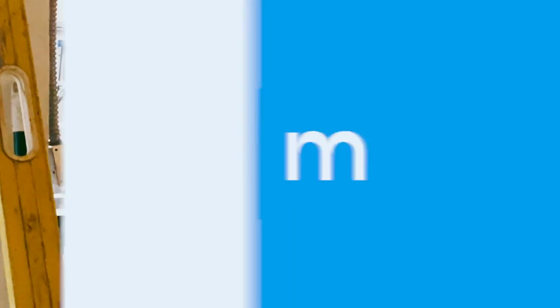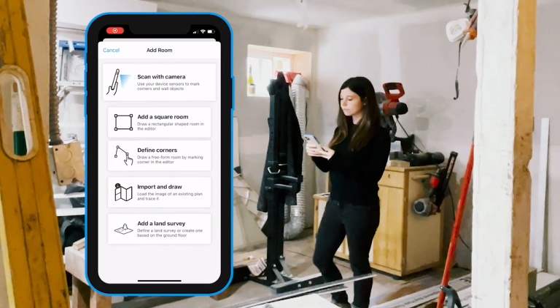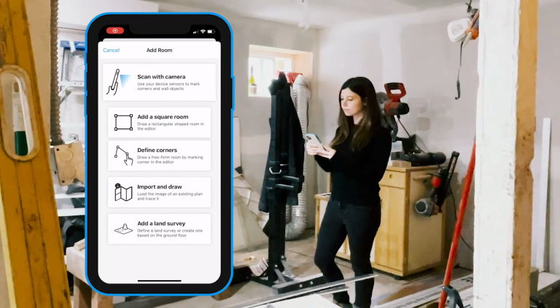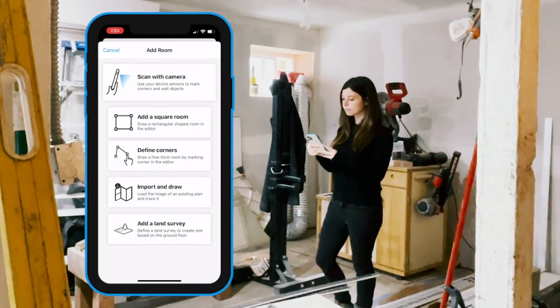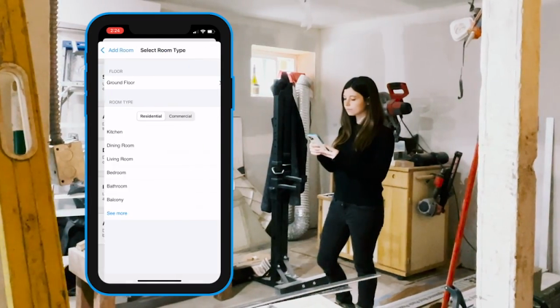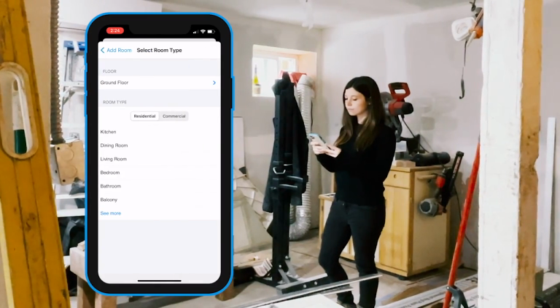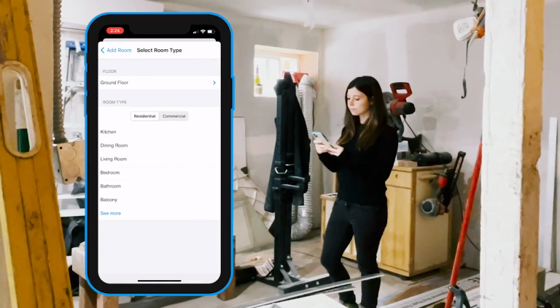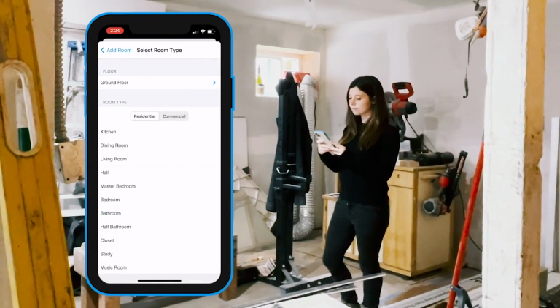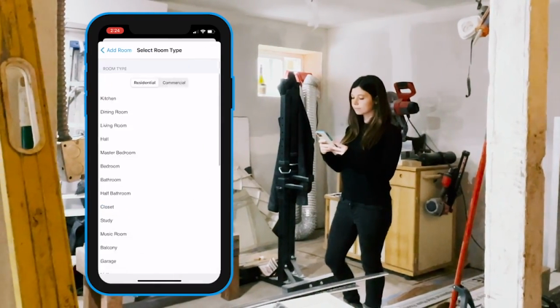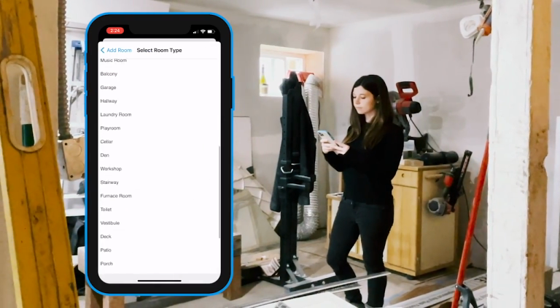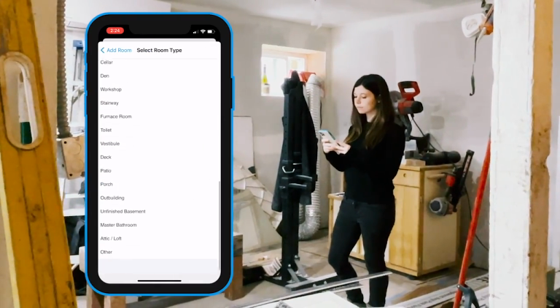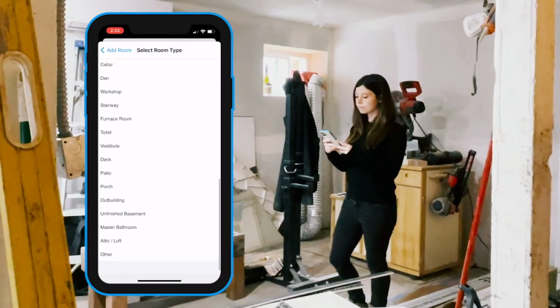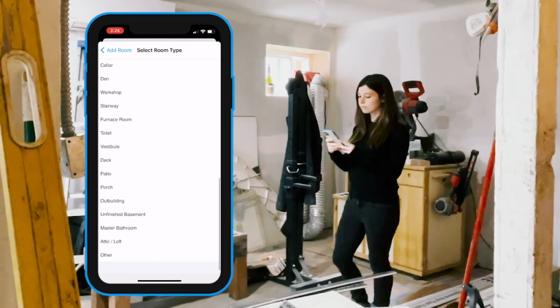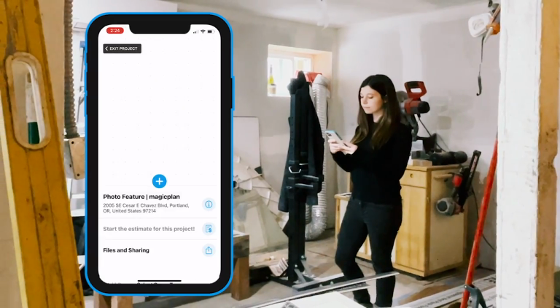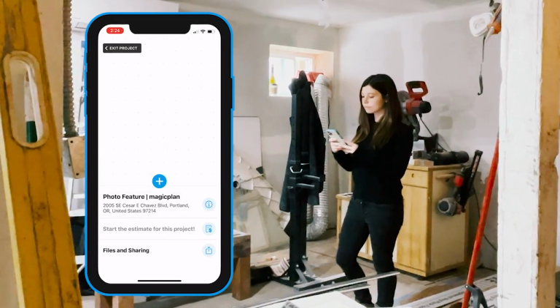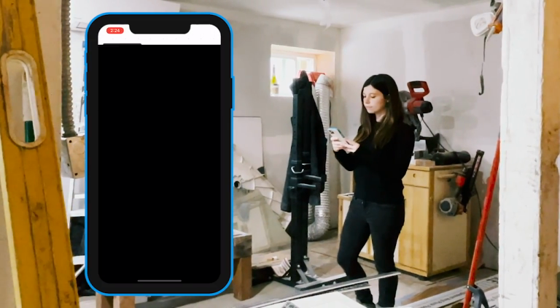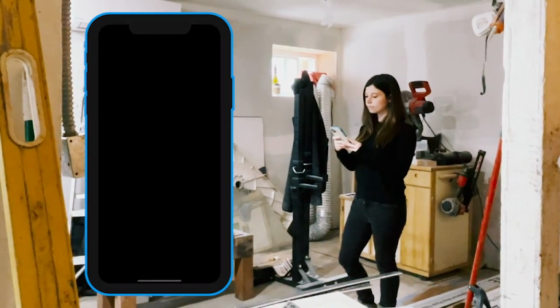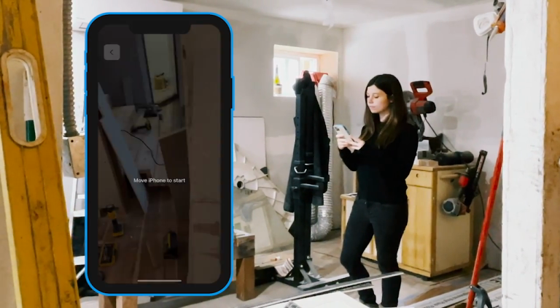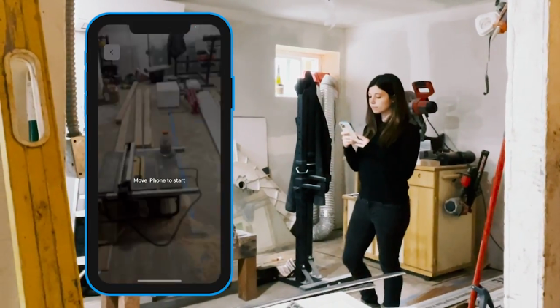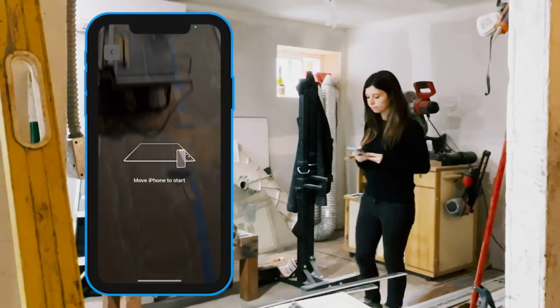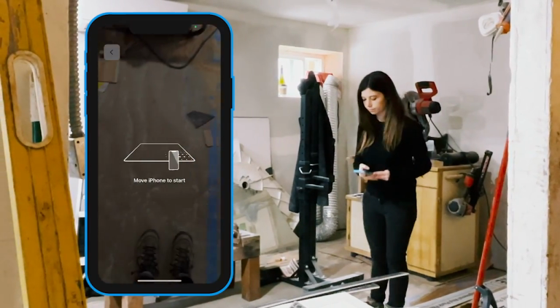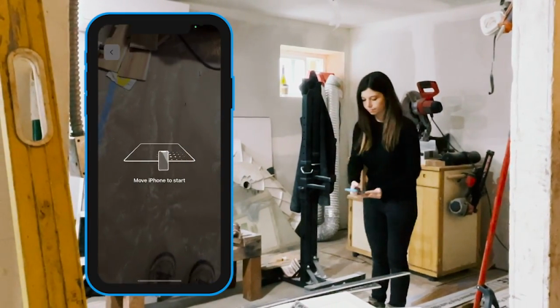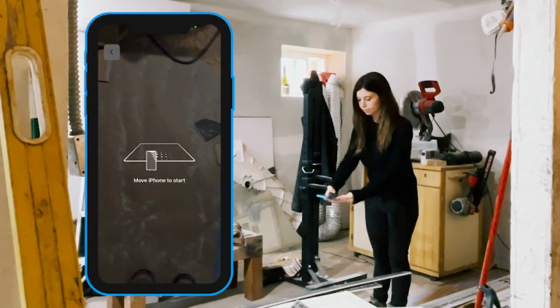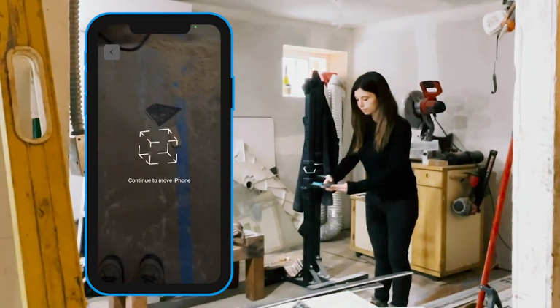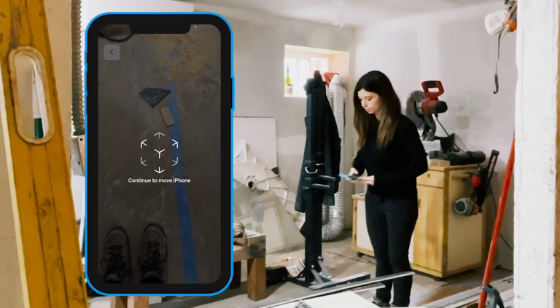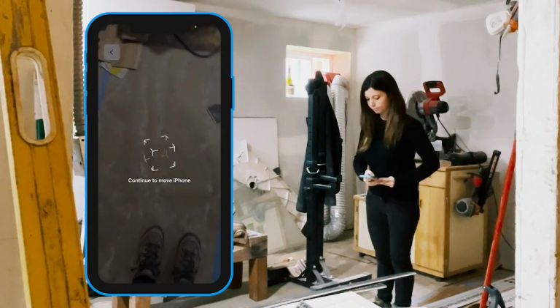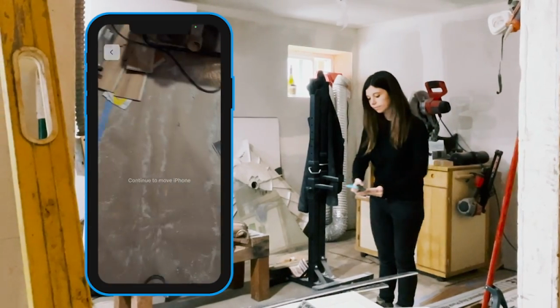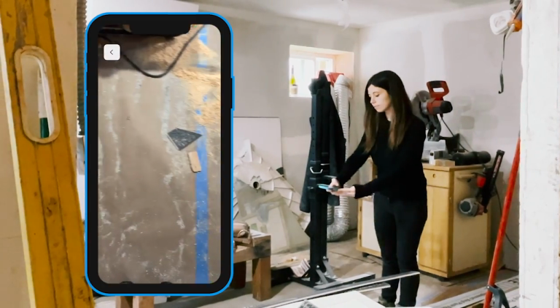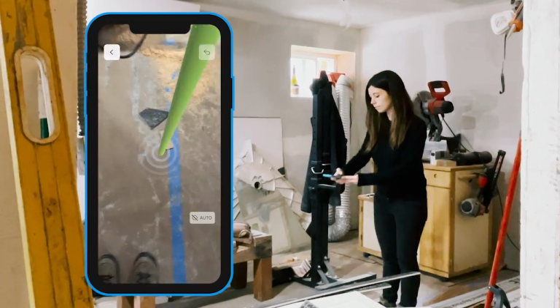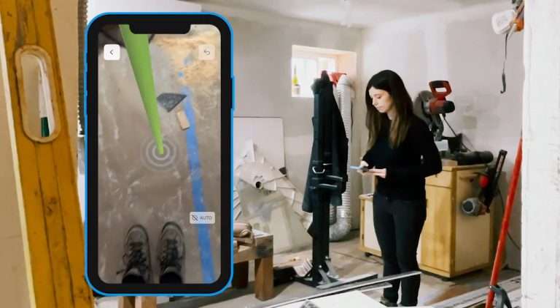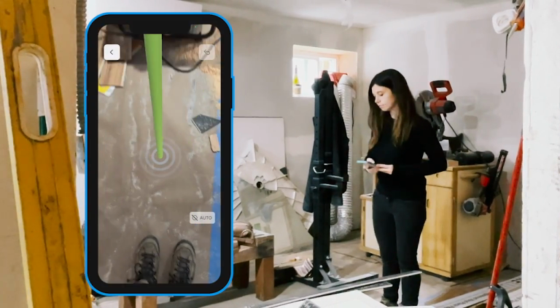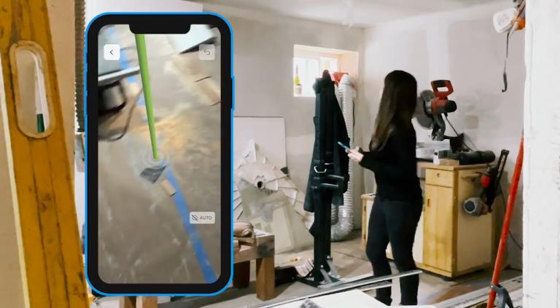First, I'm going to create a new project using the scan with camera feature and choosing unfinished basement, since that's where I'll be working today. Then I'm going to calibrate the app by moving my device in a circle while aiming at the floor.